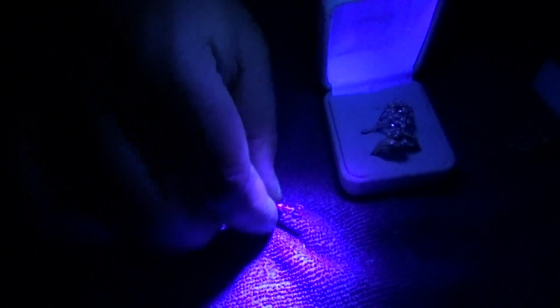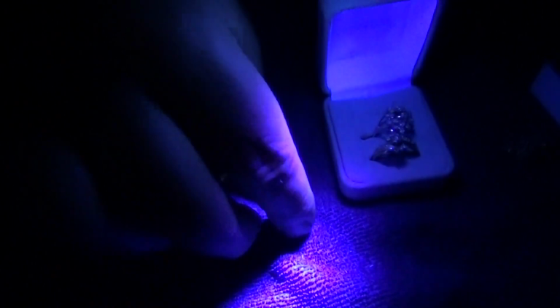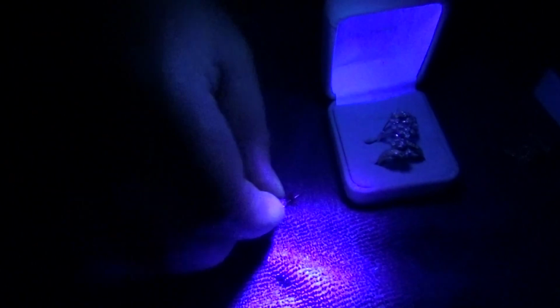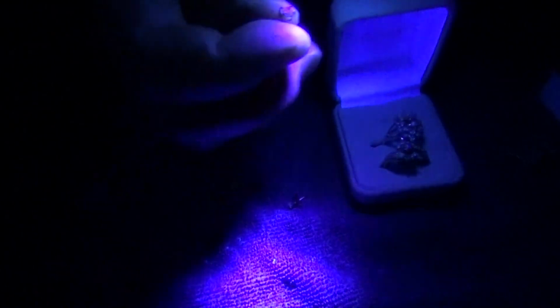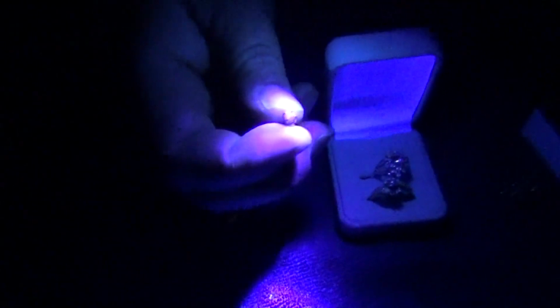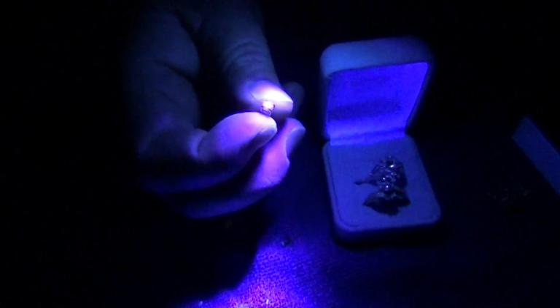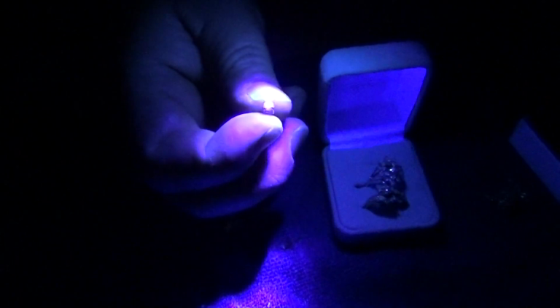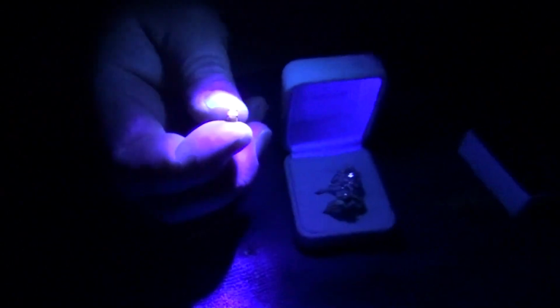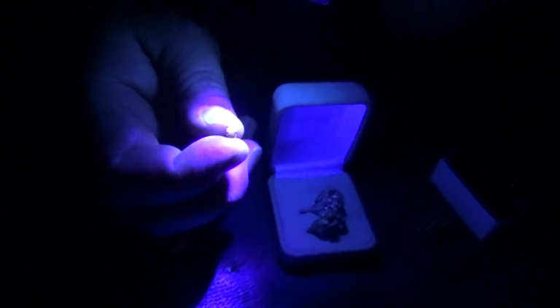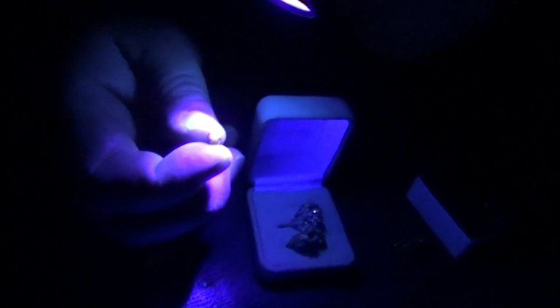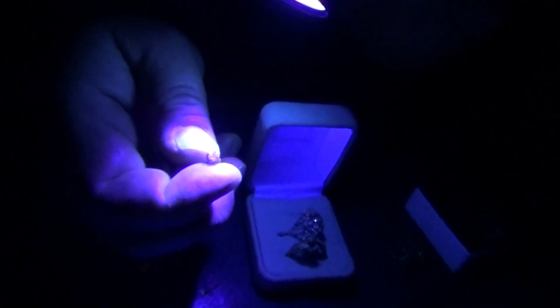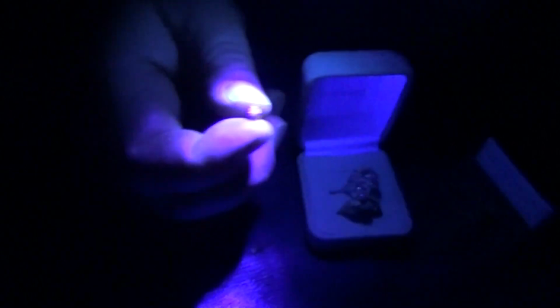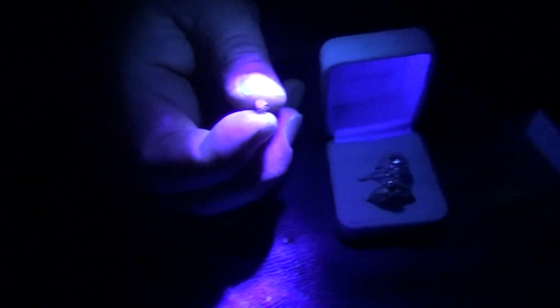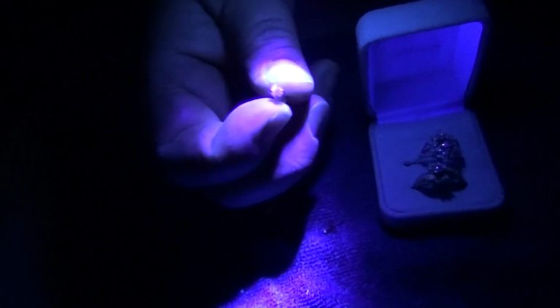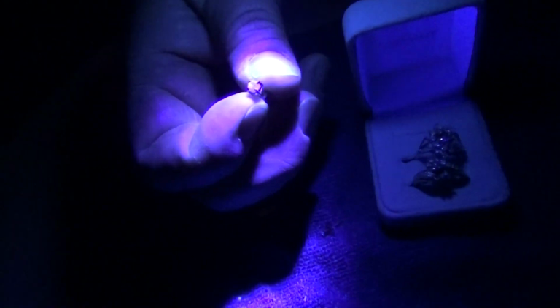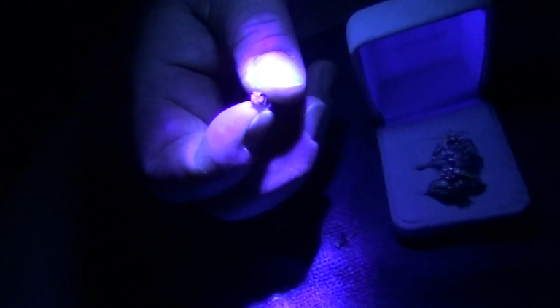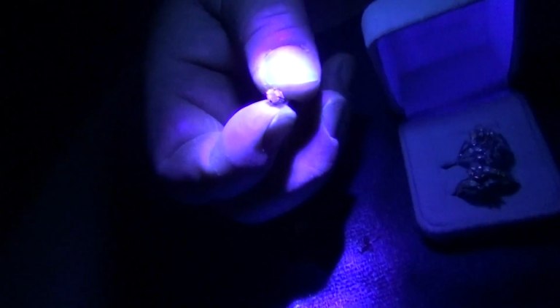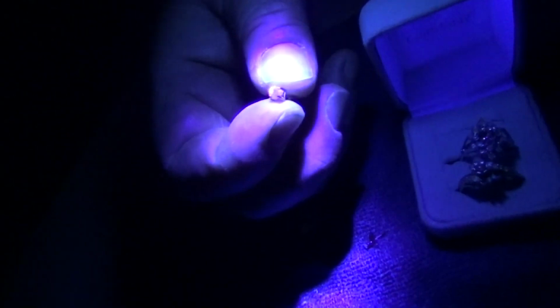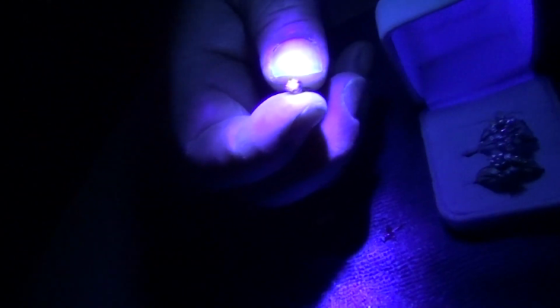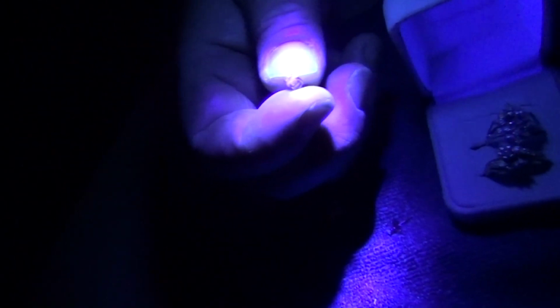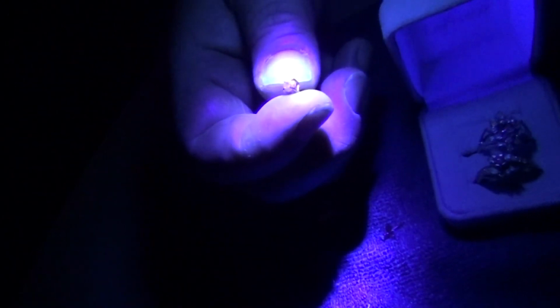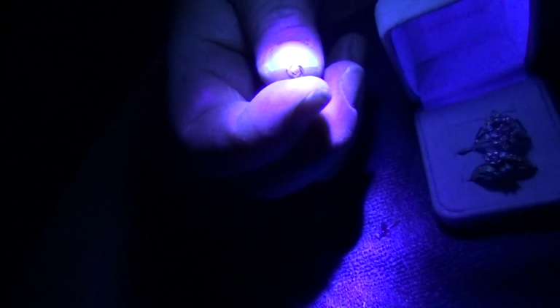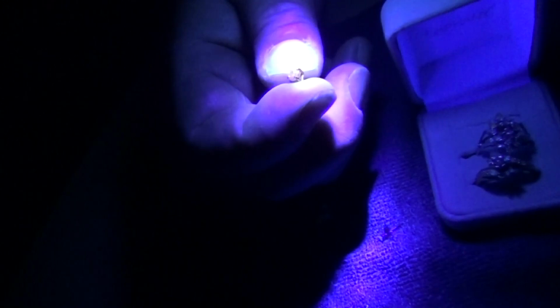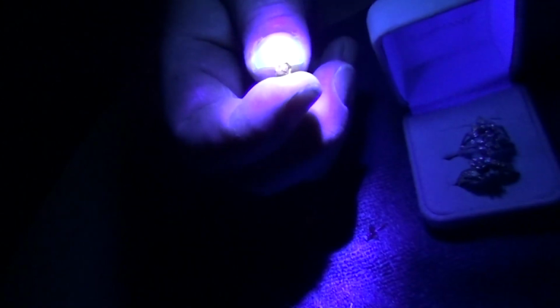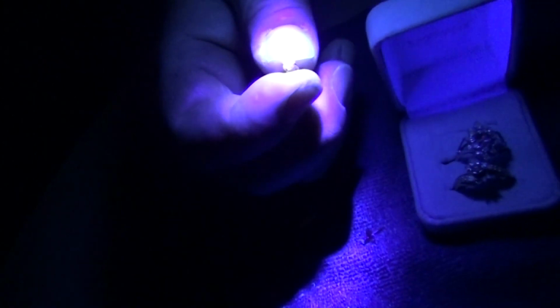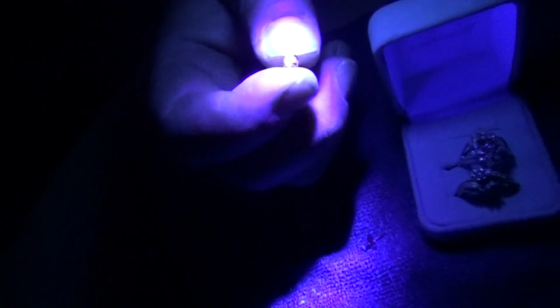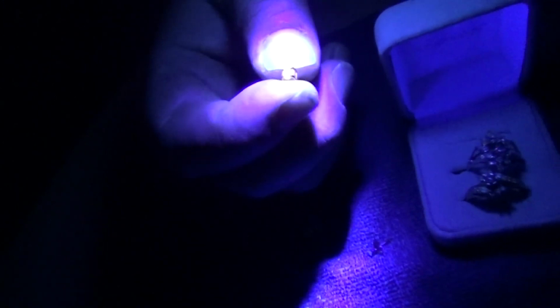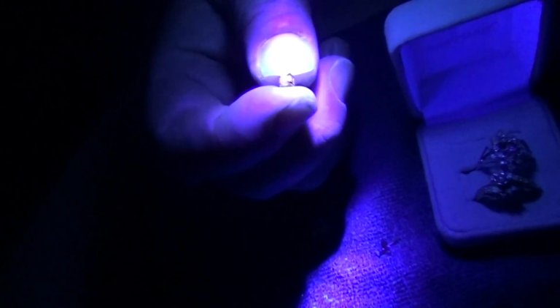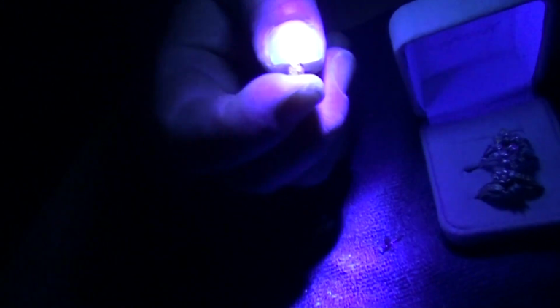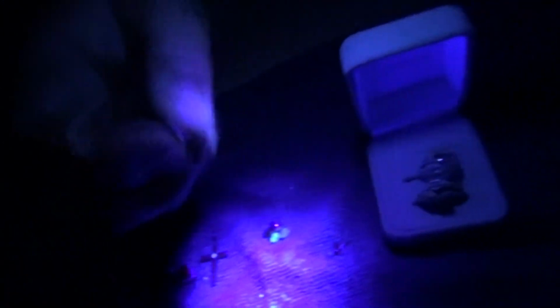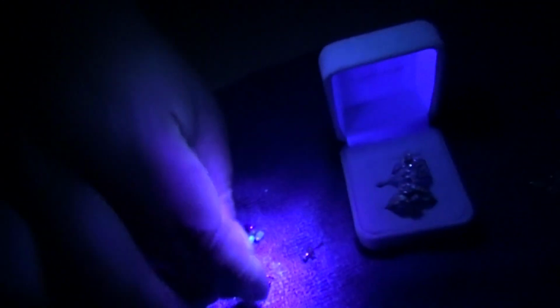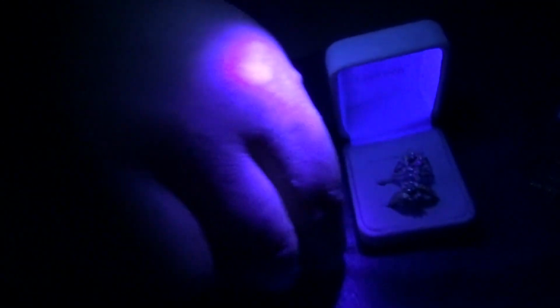We have one here that is a fake diamond. All you can see is the color of the blacklight in it — just kind of a dull purple. And you look at it under the magnifying glass, this diamond here is not a diamond. It's a piece of cut glass.